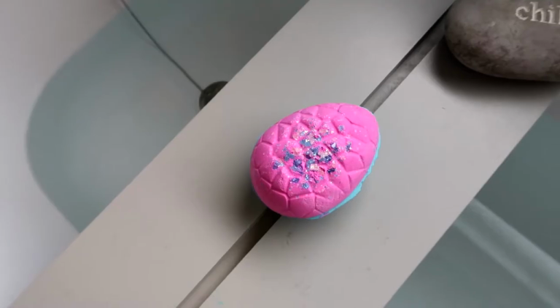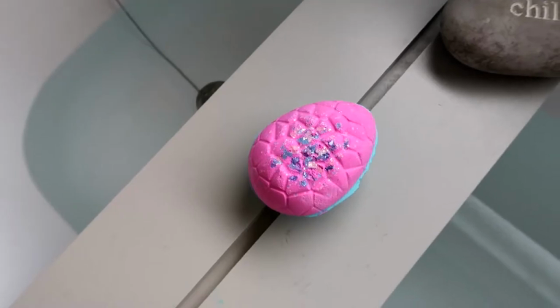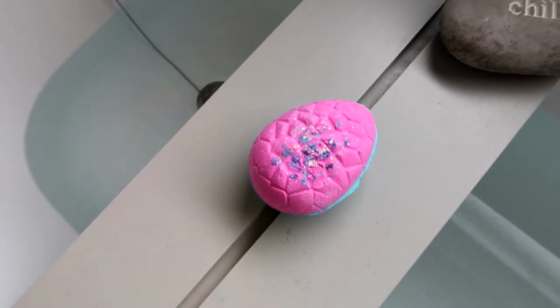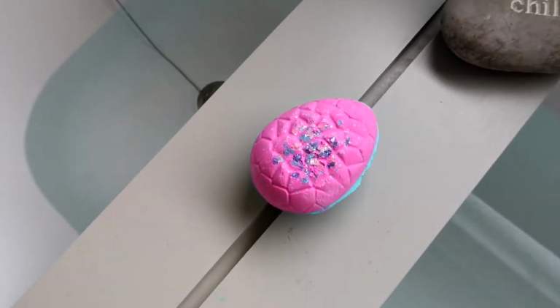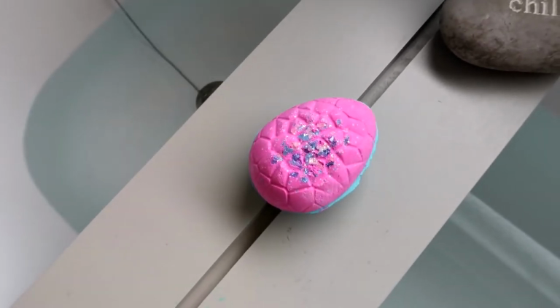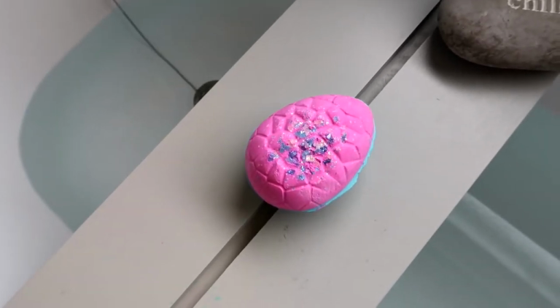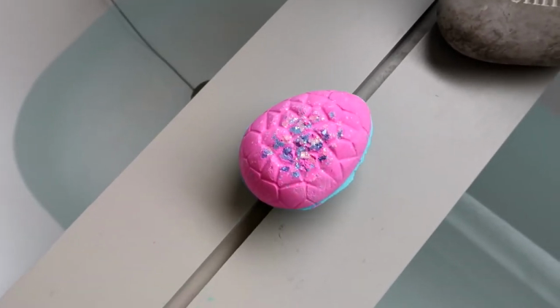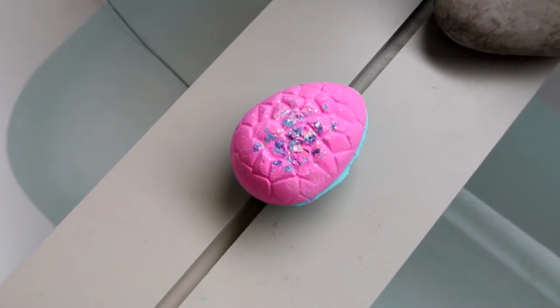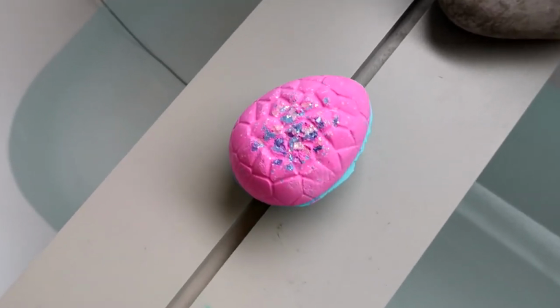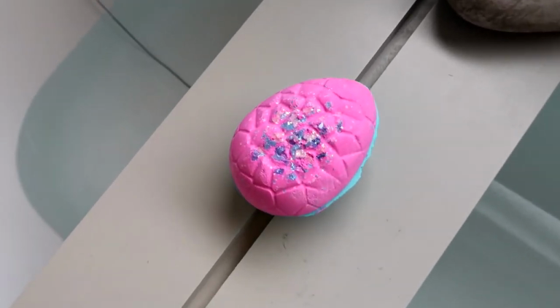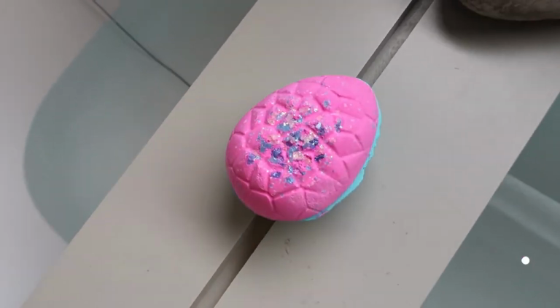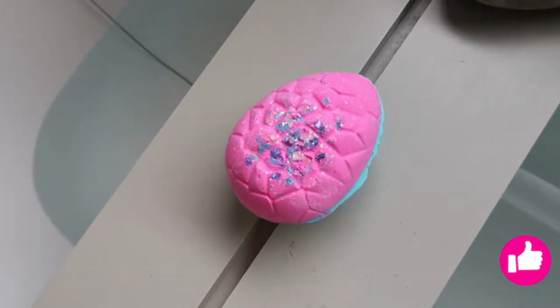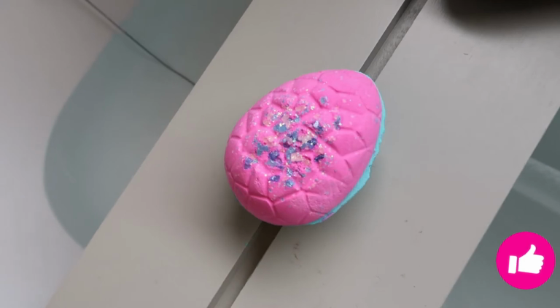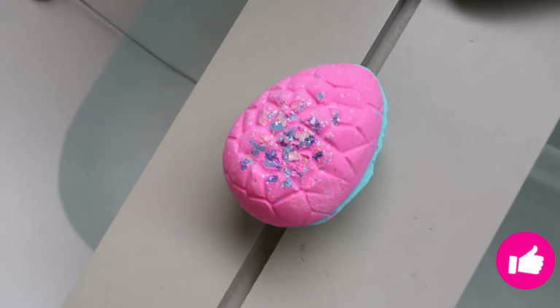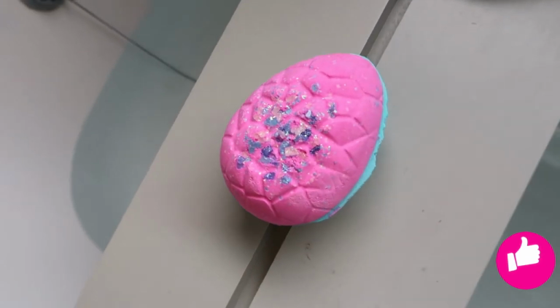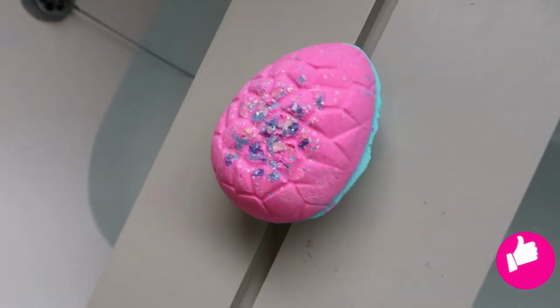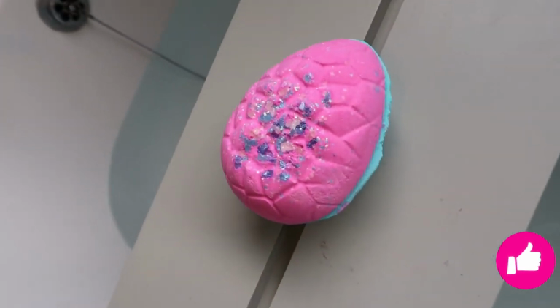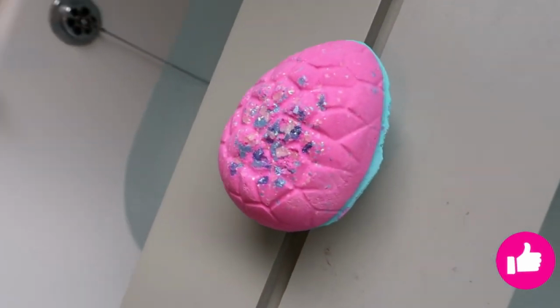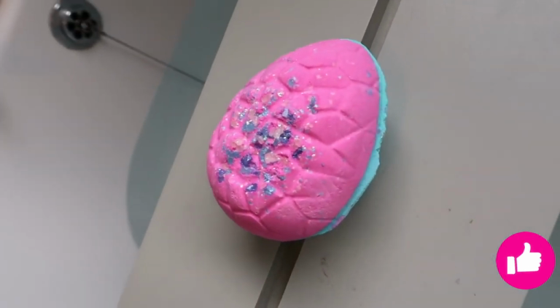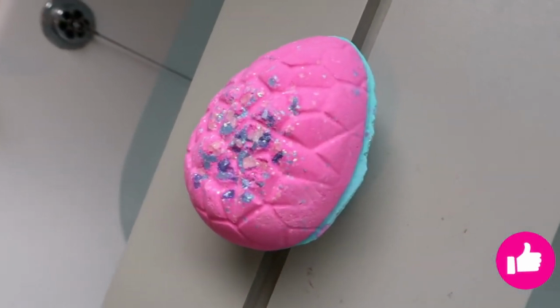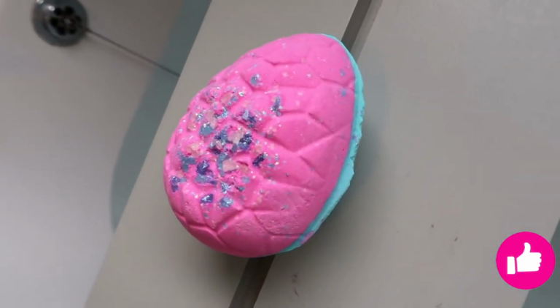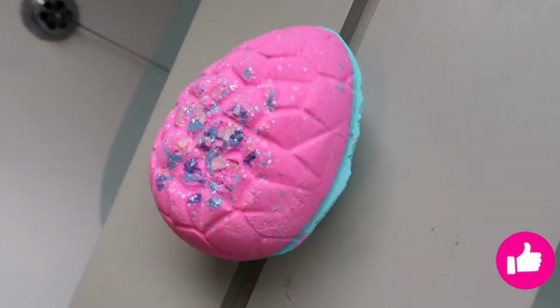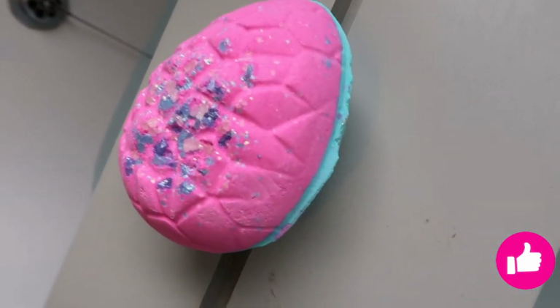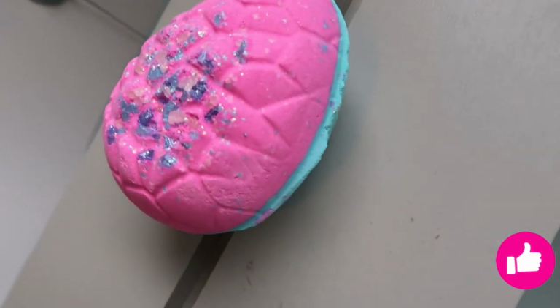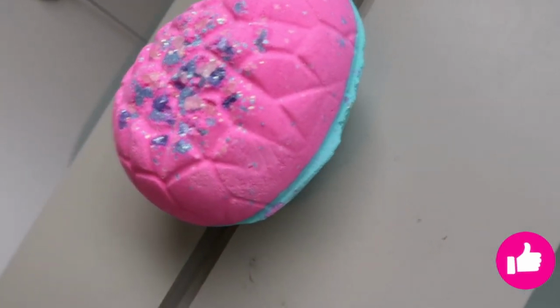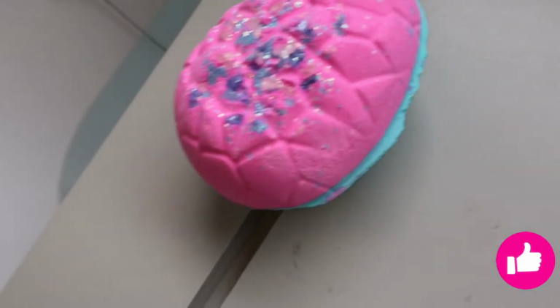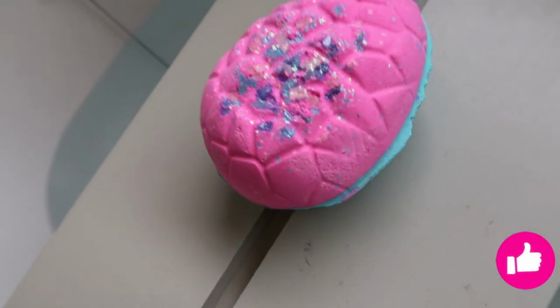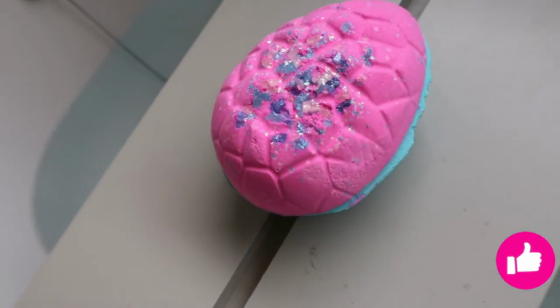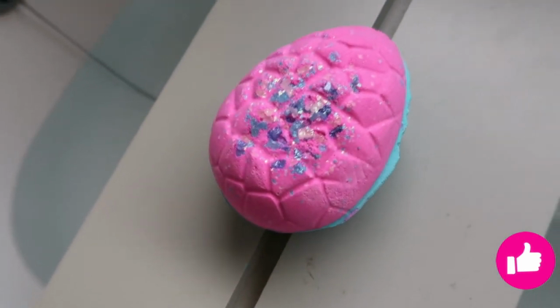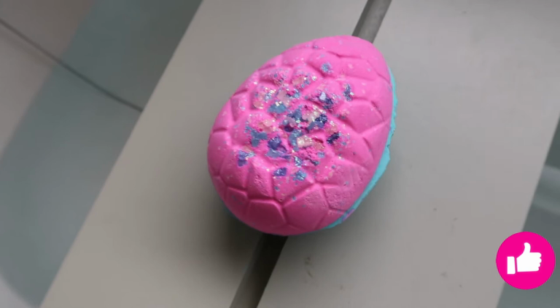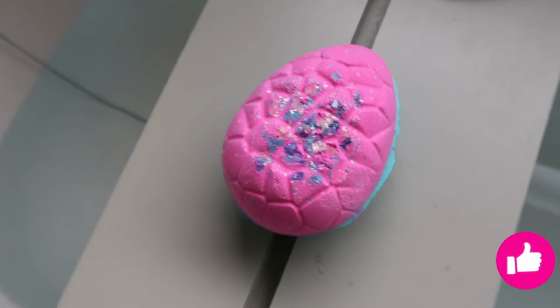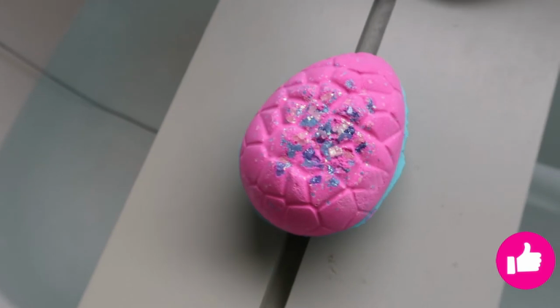Hello guys, I am so excited to demo this Flamingo Egg Bath Bomb for you today. It is absolutely stunning and I absolutely adore the colours of the pink and the blue.